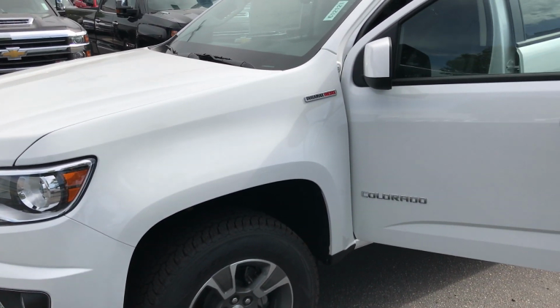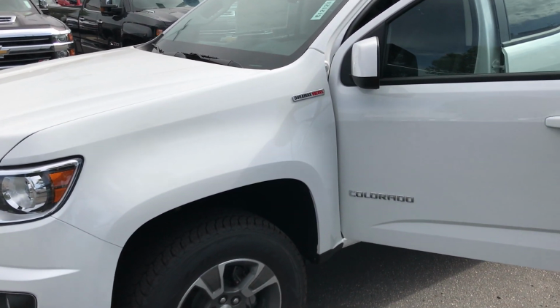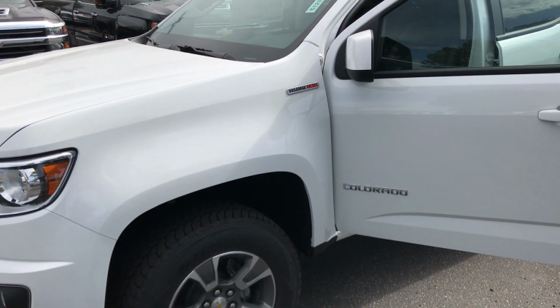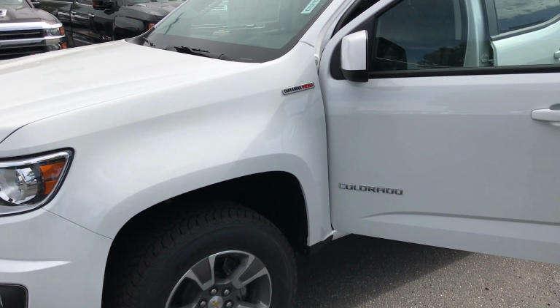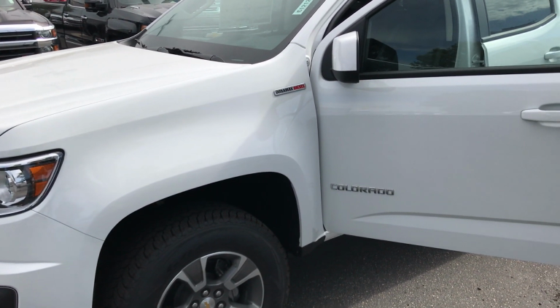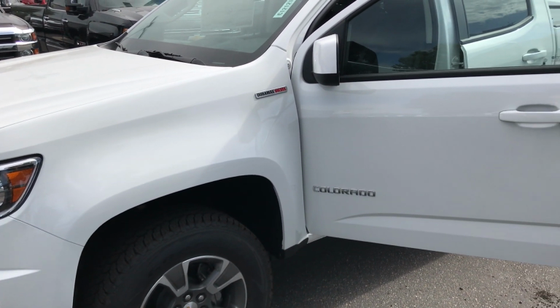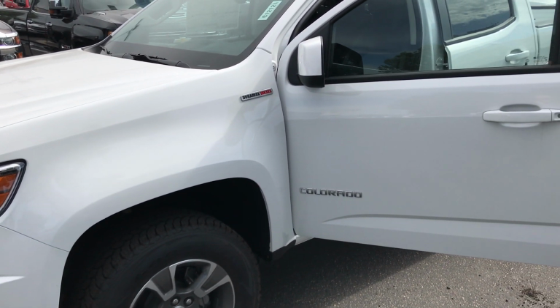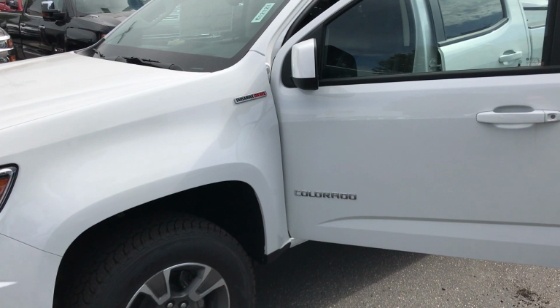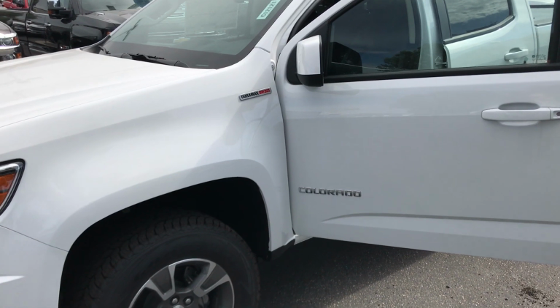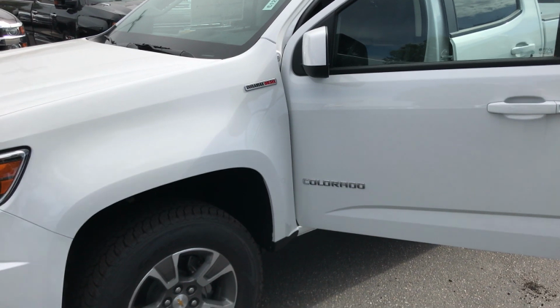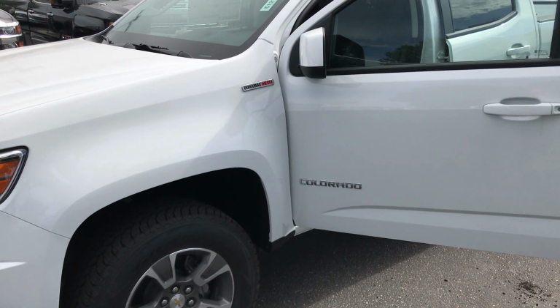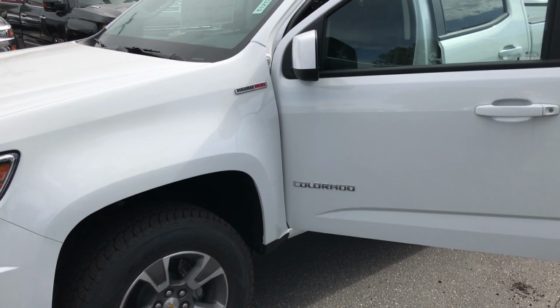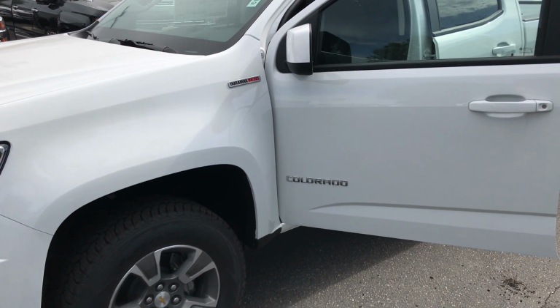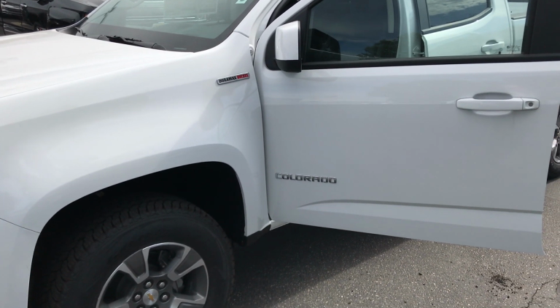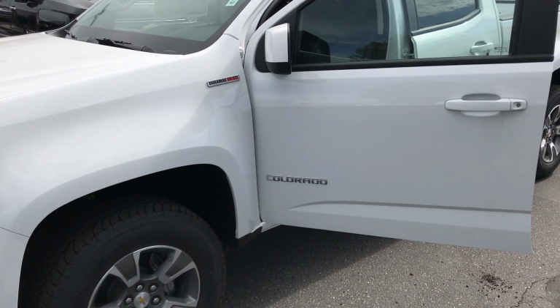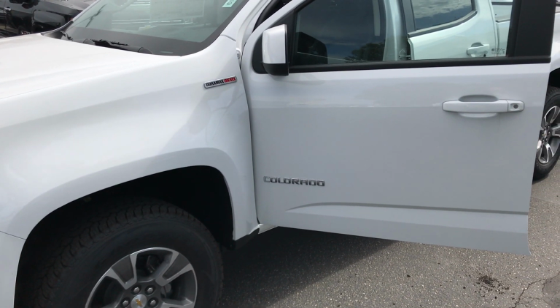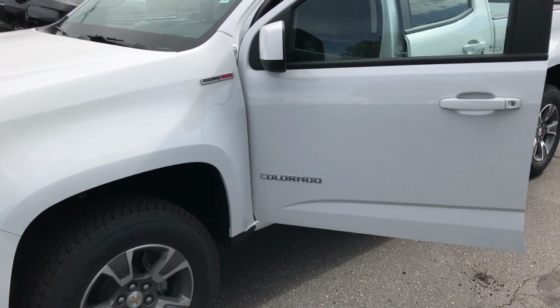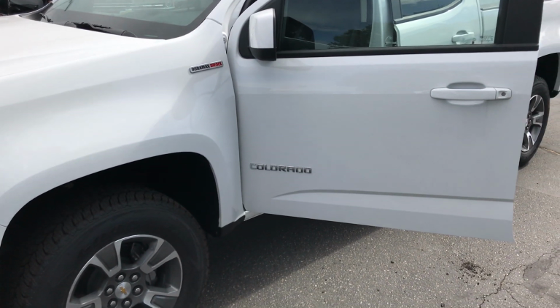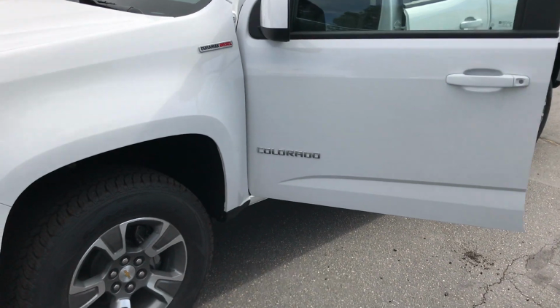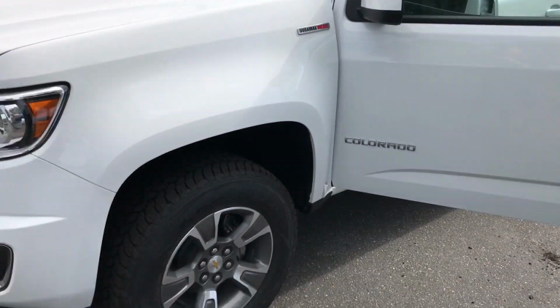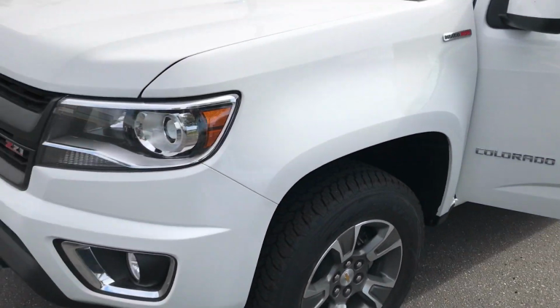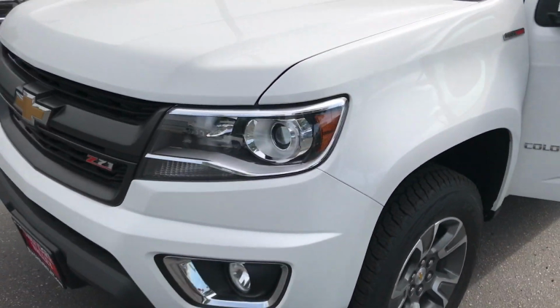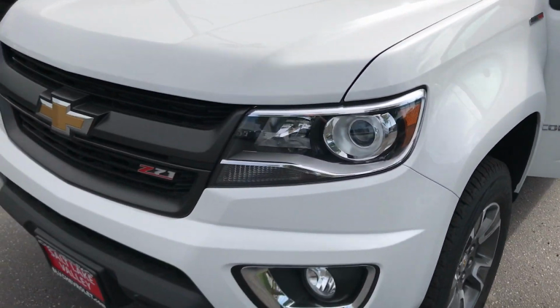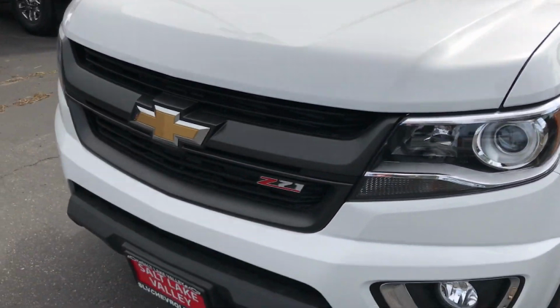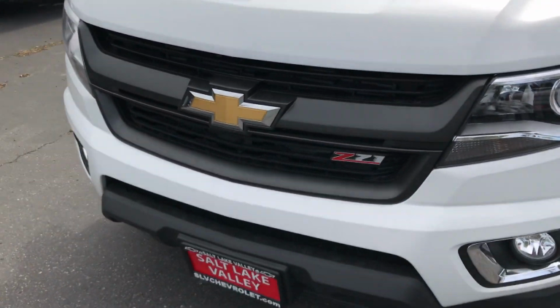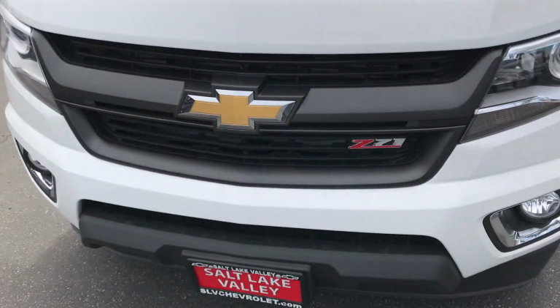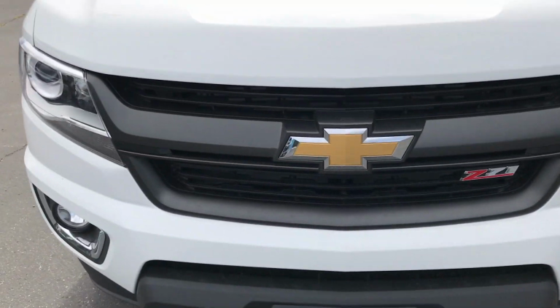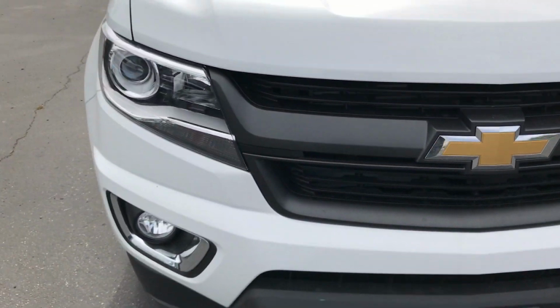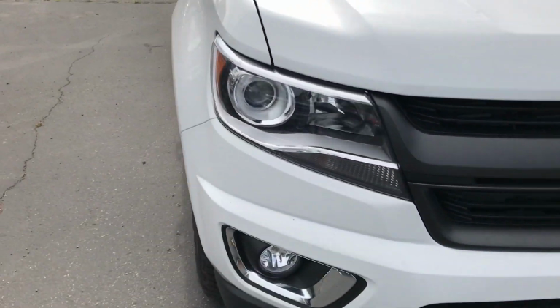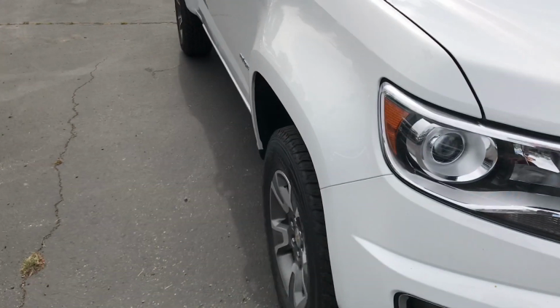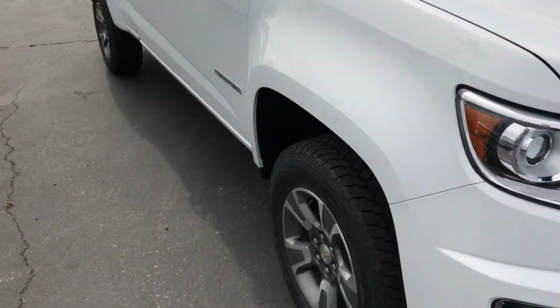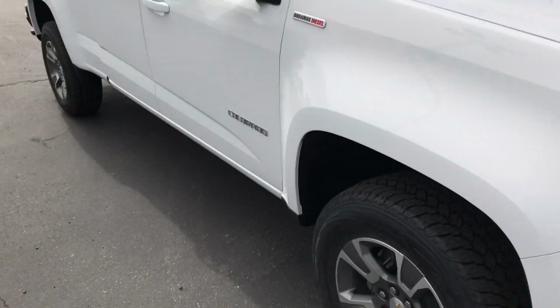I know you said you wanted an extended cab in your inquiry. We don't have any of those, unfortunately, but I do have crew cabs. This one happens to be a Duramax diesel. We've got tons of other Z71 options, but I really love the diesel, so I wanted to shoot you a quick video of this one.